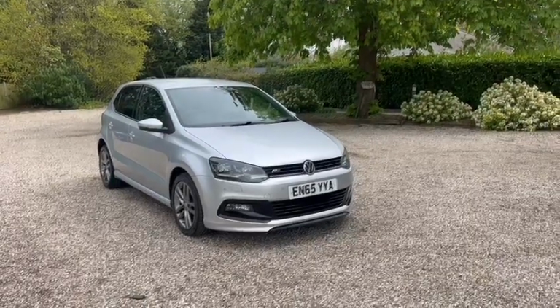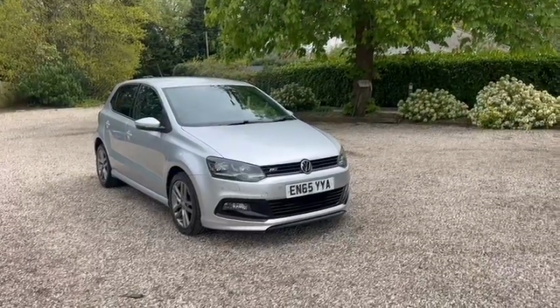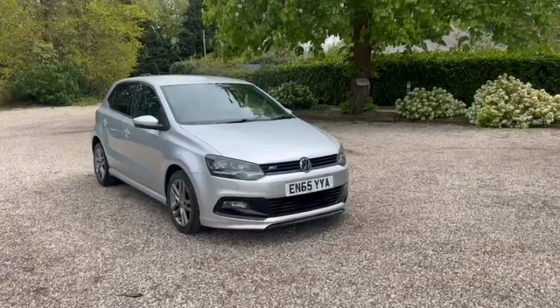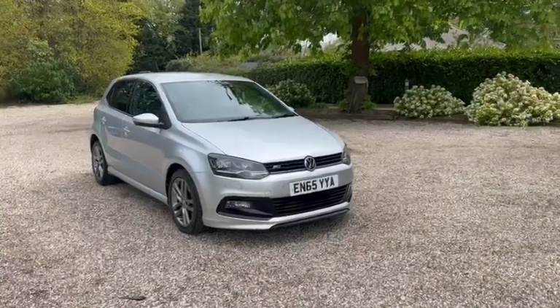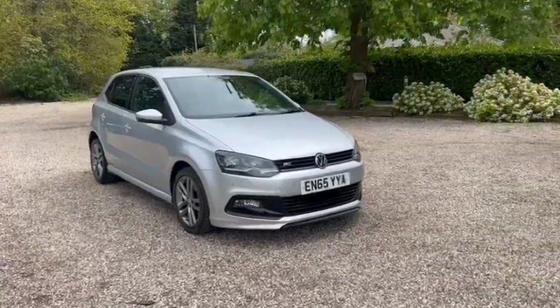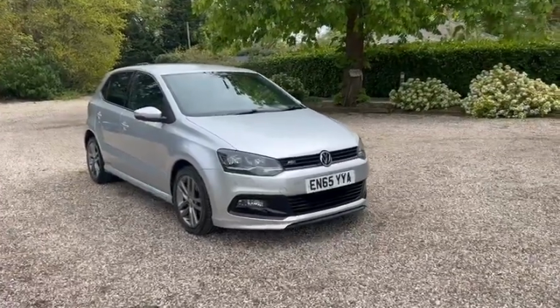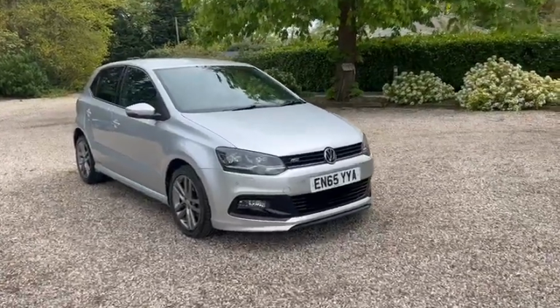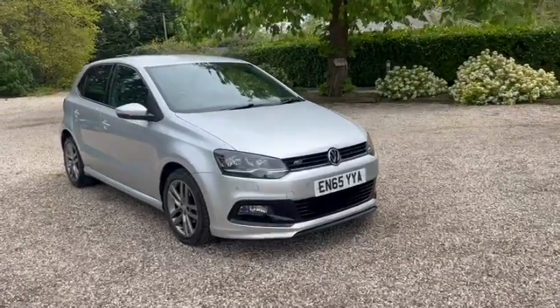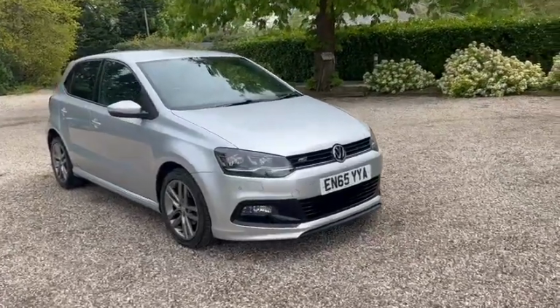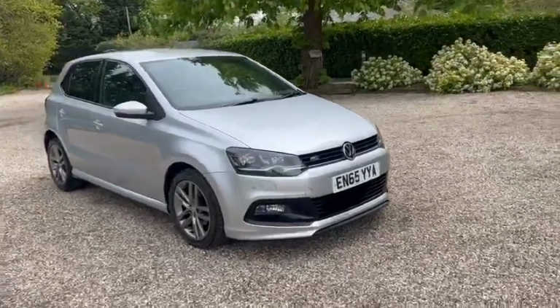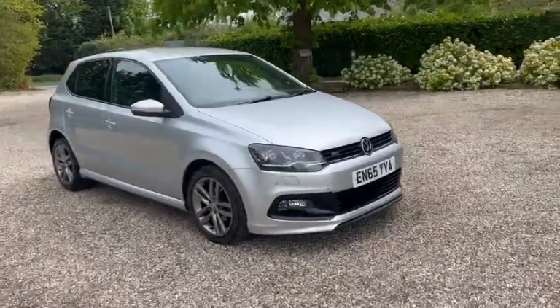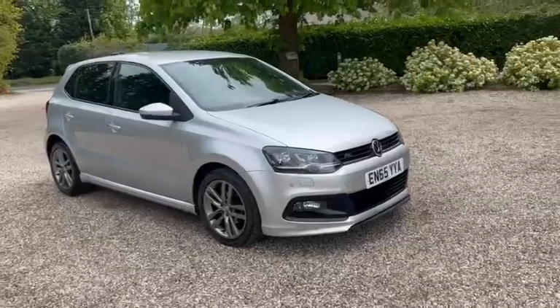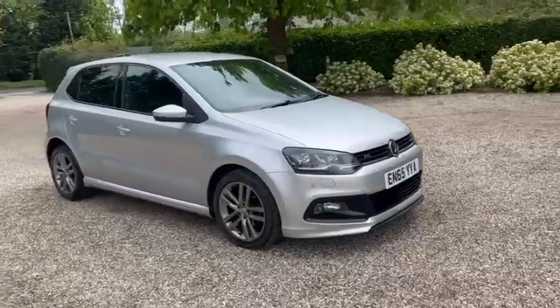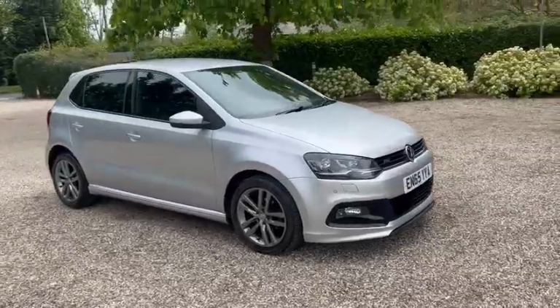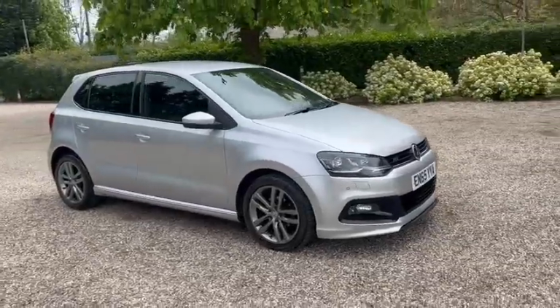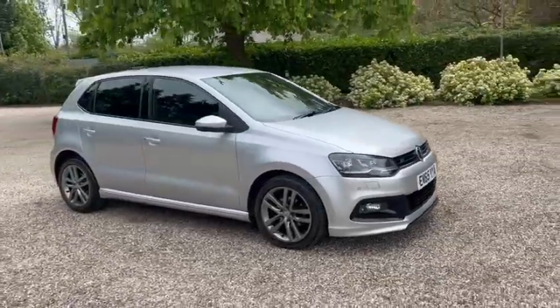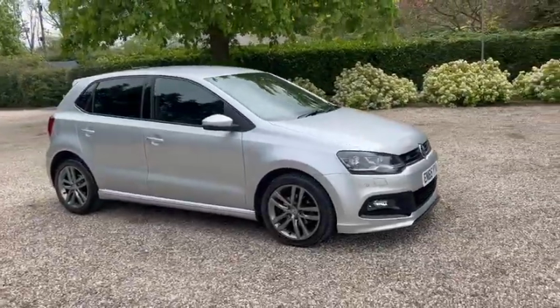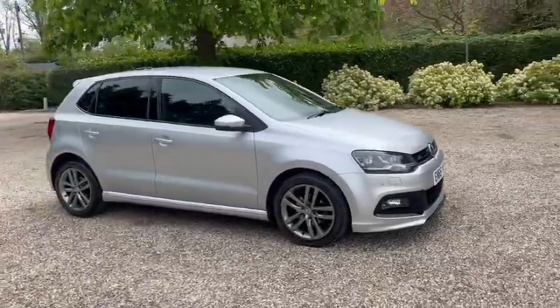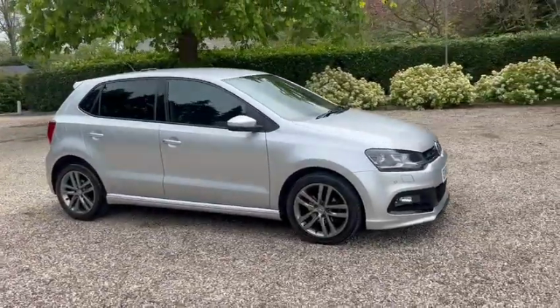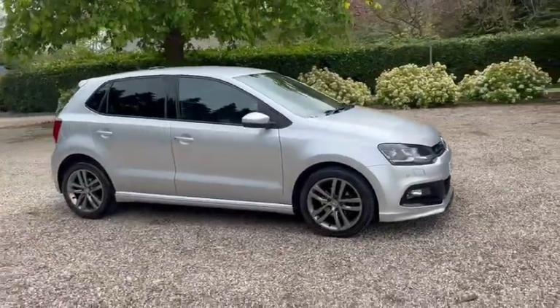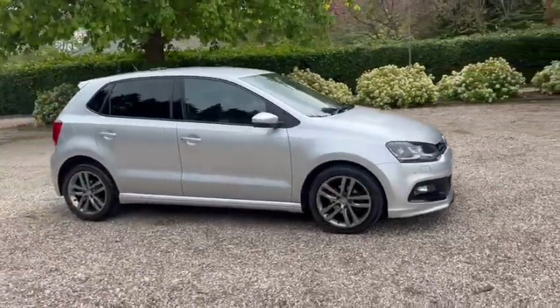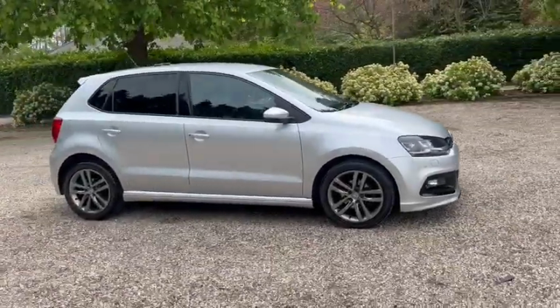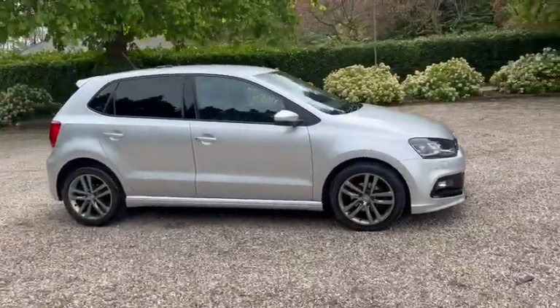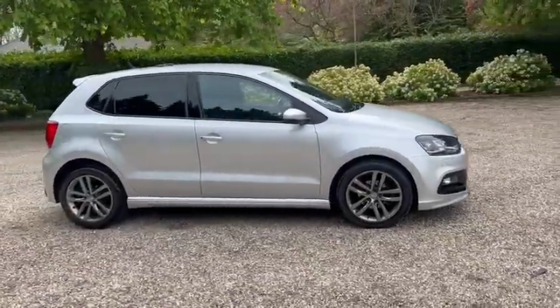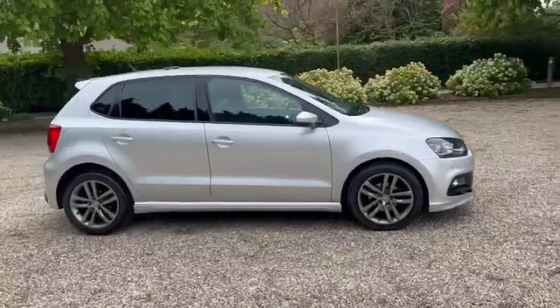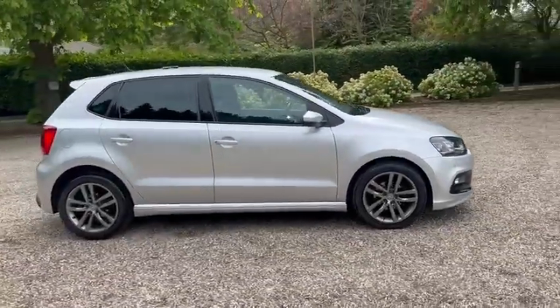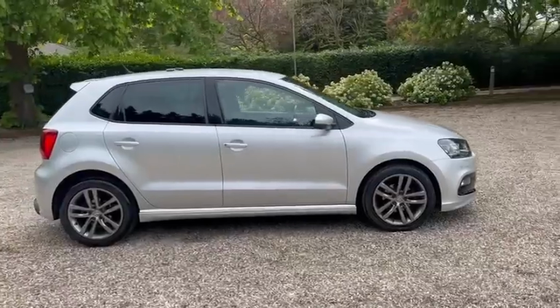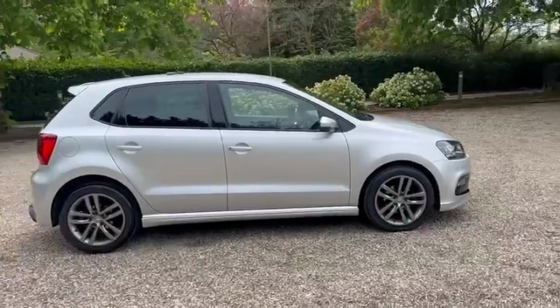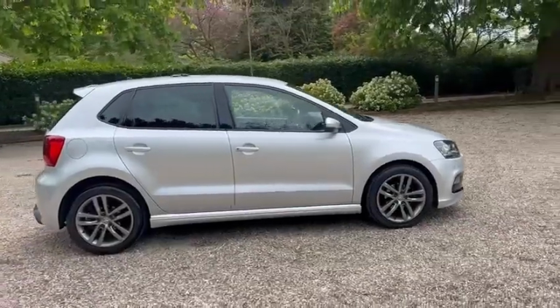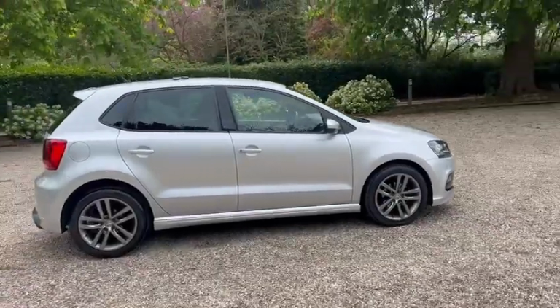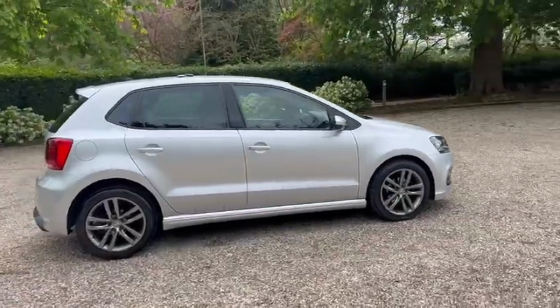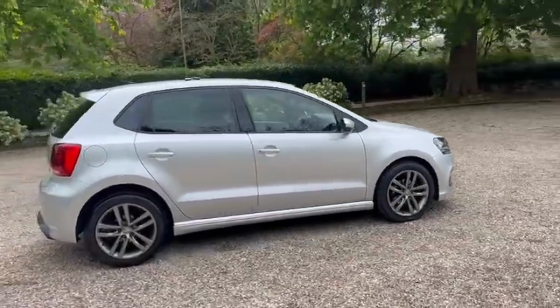Hi, Bar & Cars Brentwood has to offer this 2016 R-Line VW Polo TSI, just with the 1.2 engine.